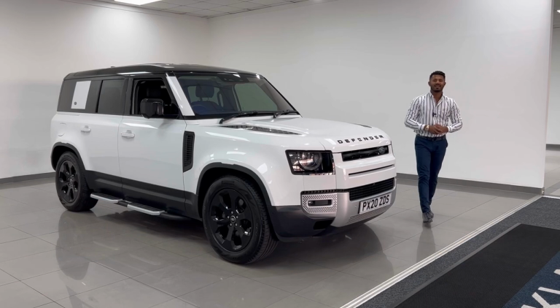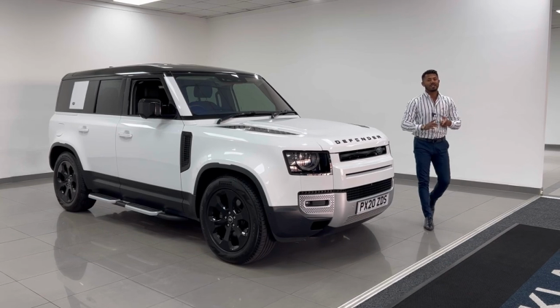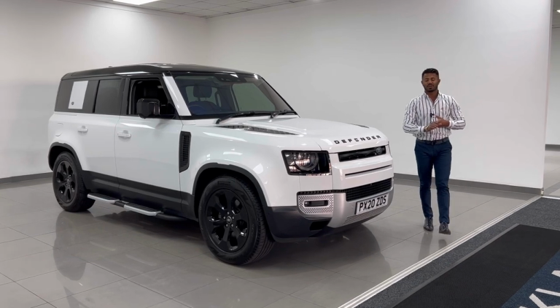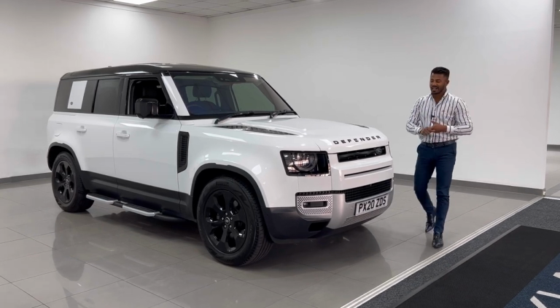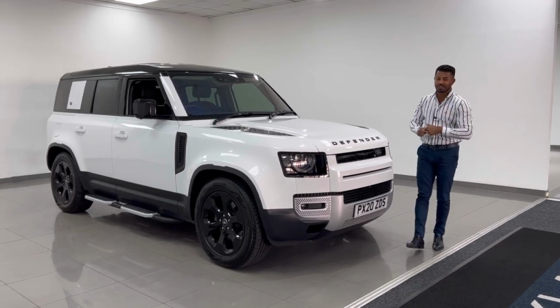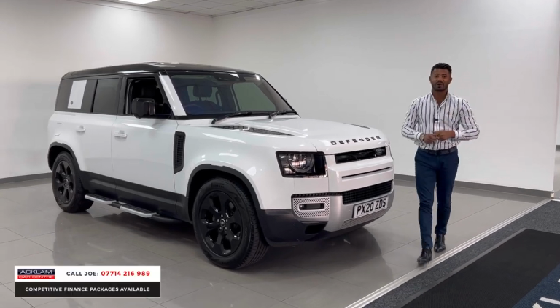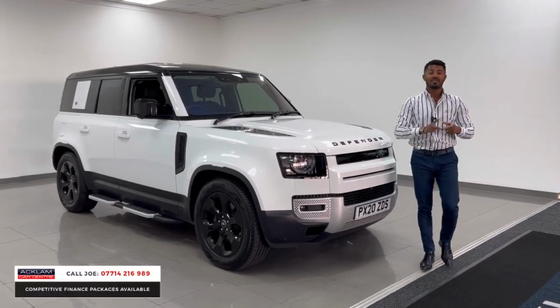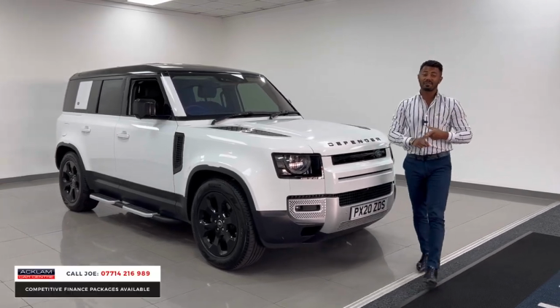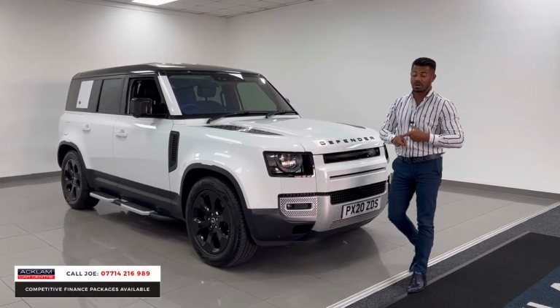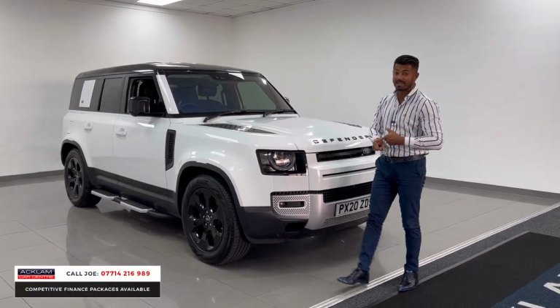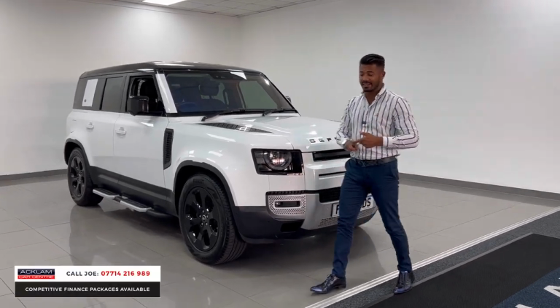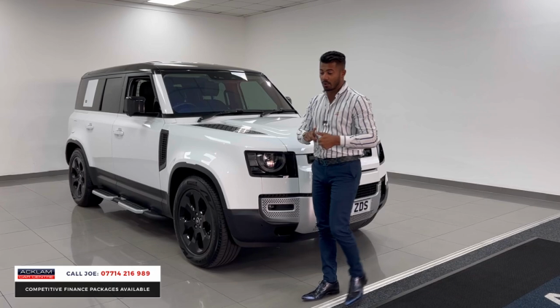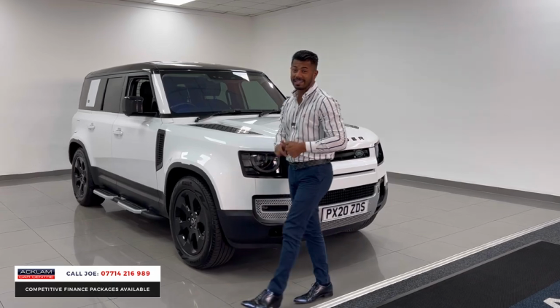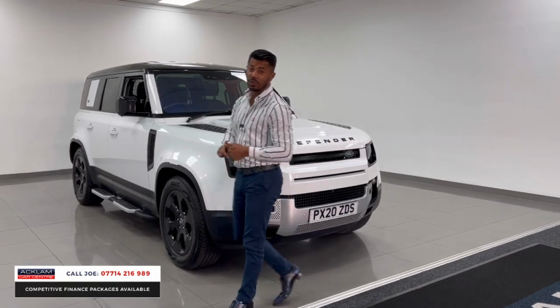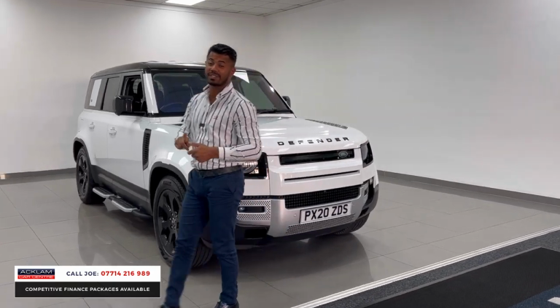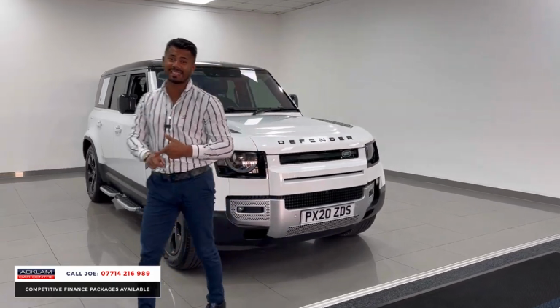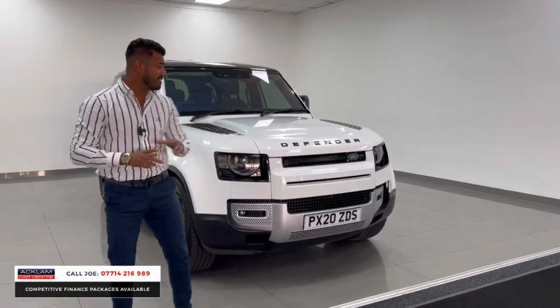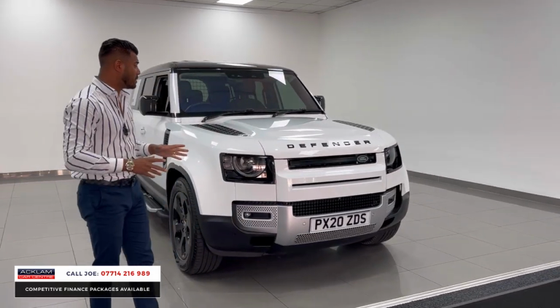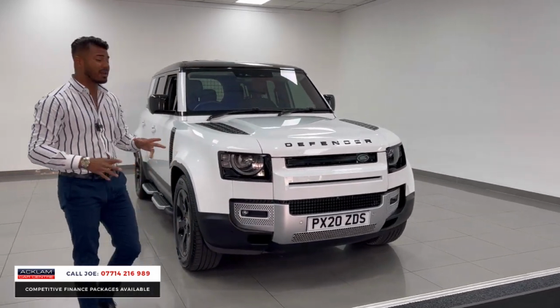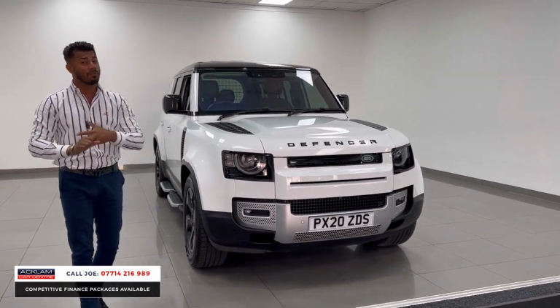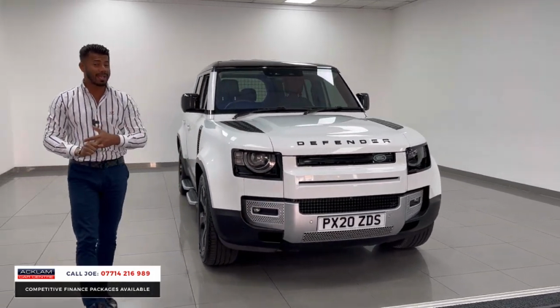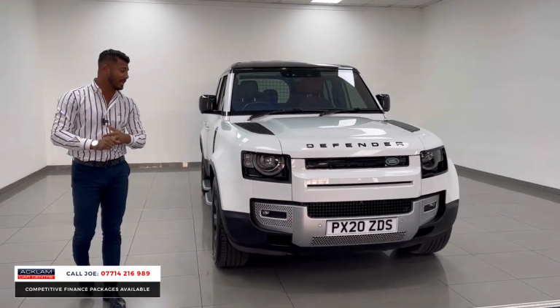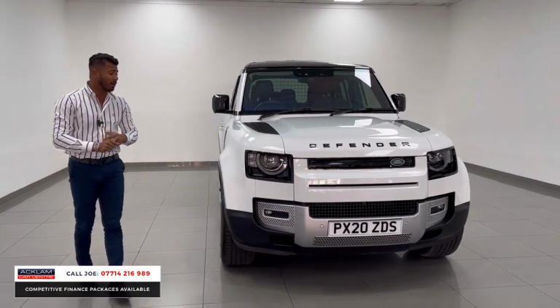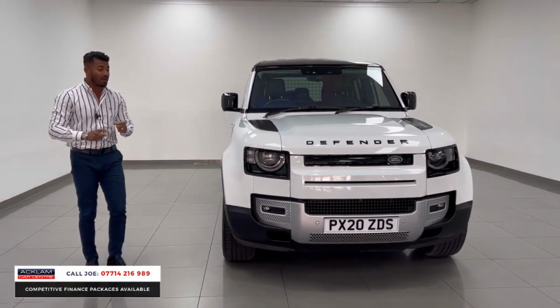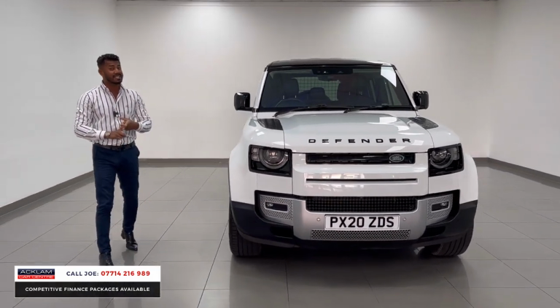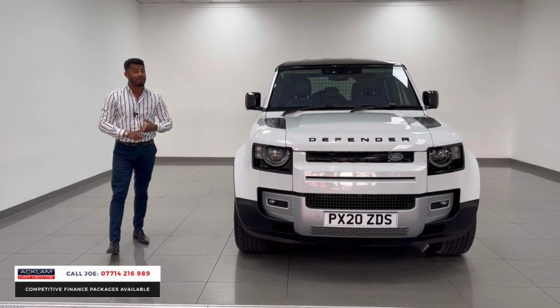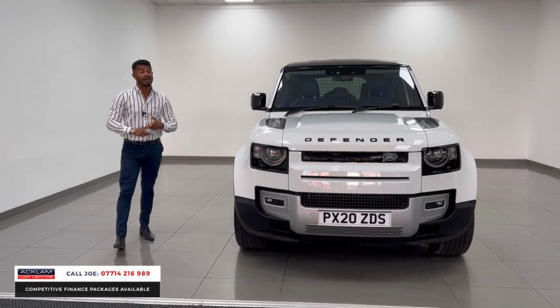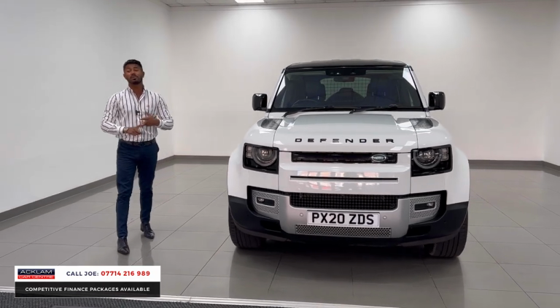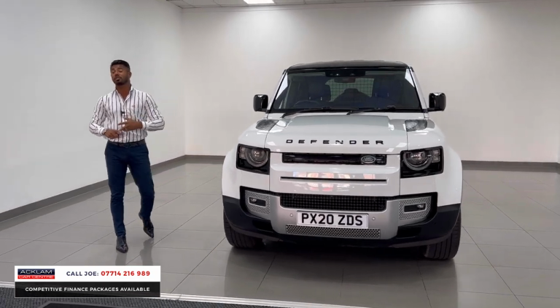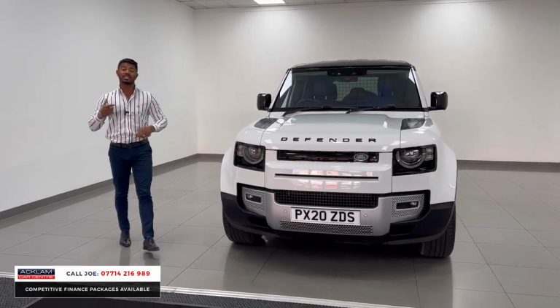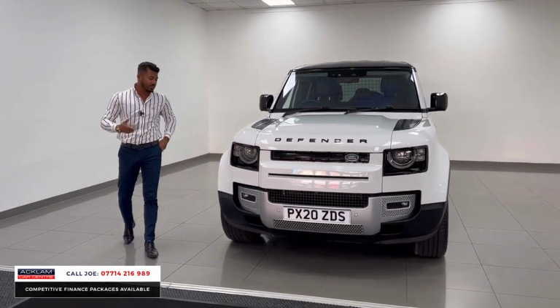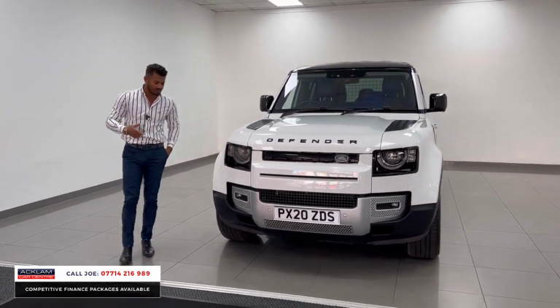Now this one's not going to hang around for too long. This is the Defender 110, what you call the D200 SE, in the Fuji white, with a full black styling pack on, 37,000 miles, 2020, 20 registration.